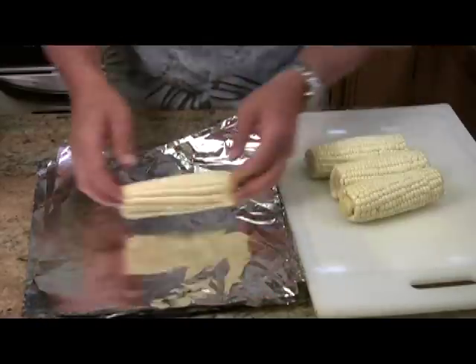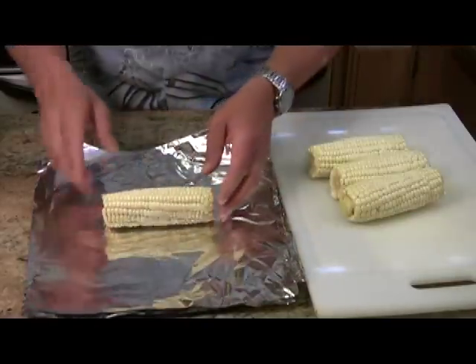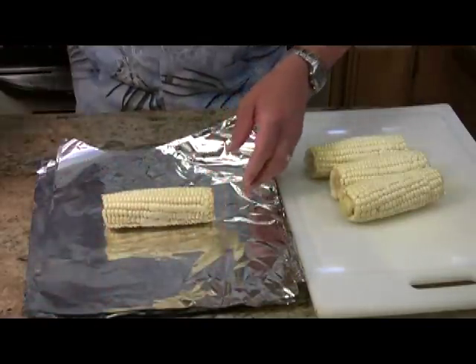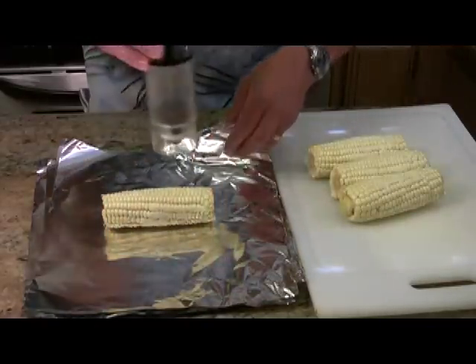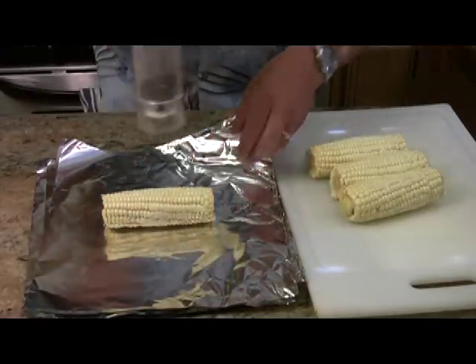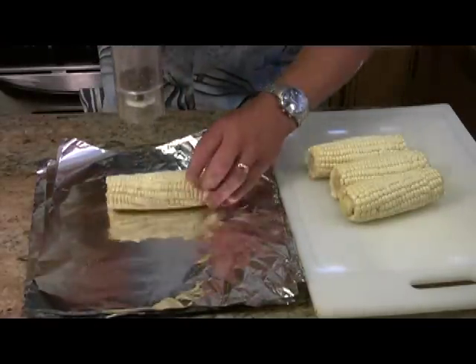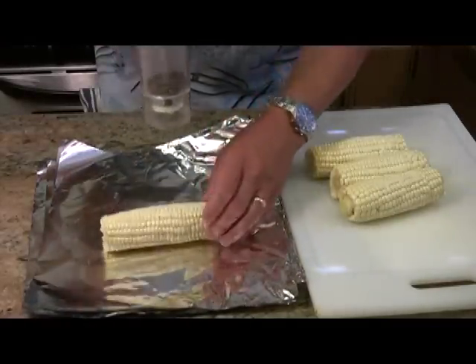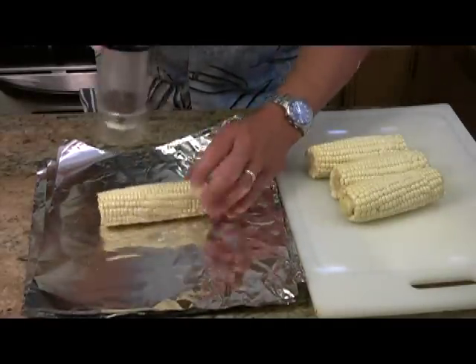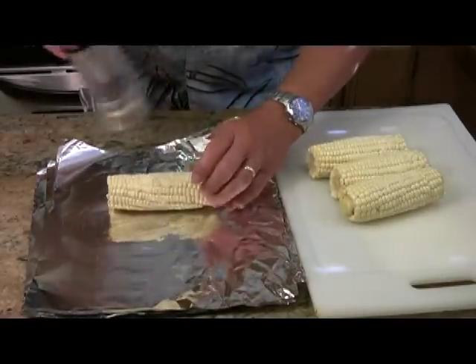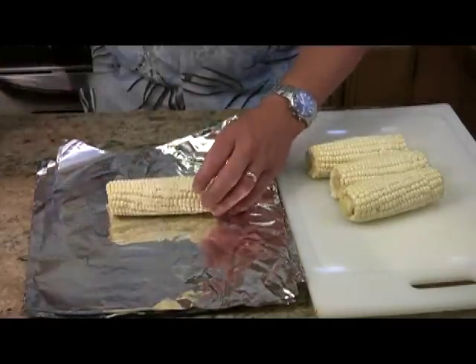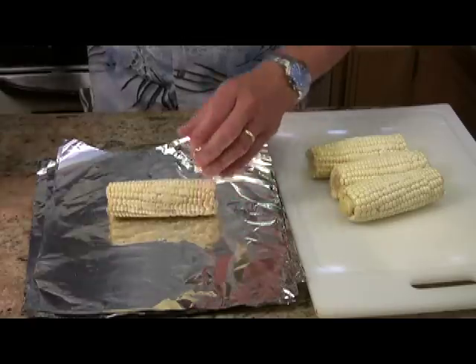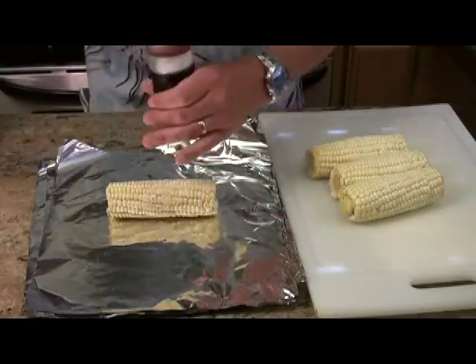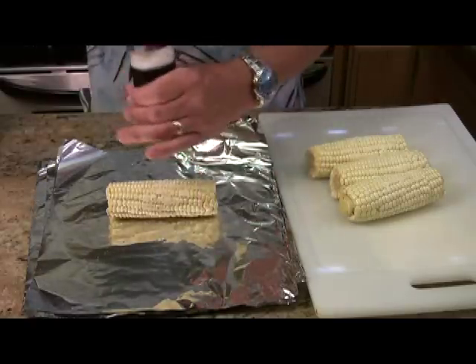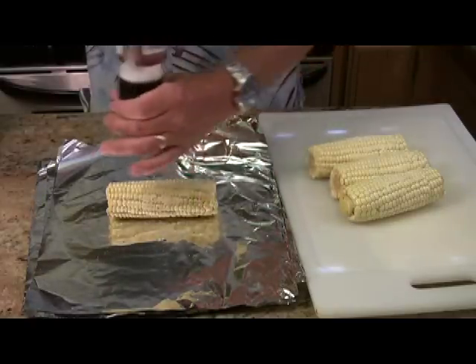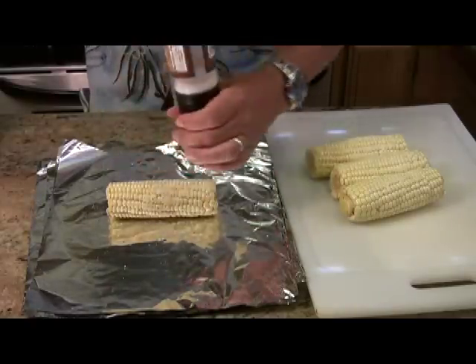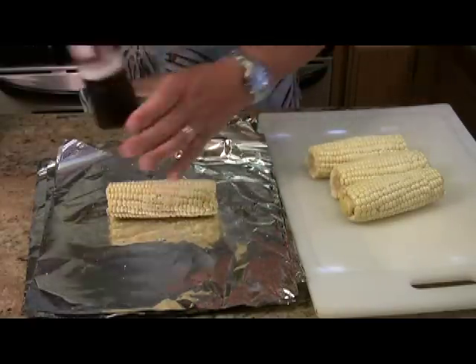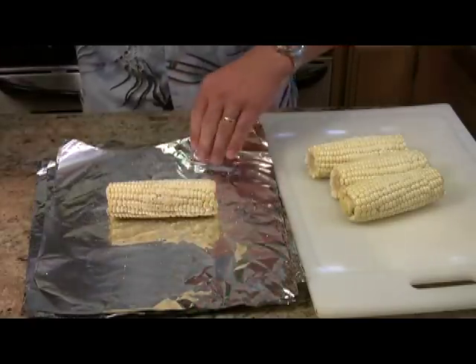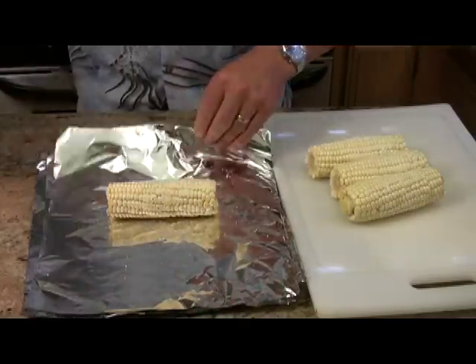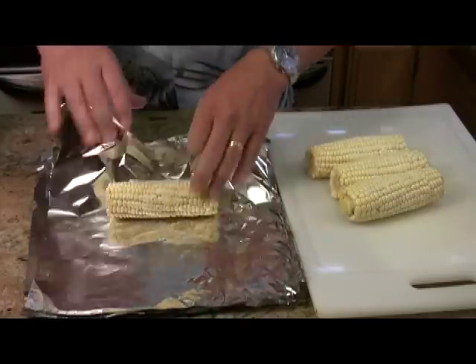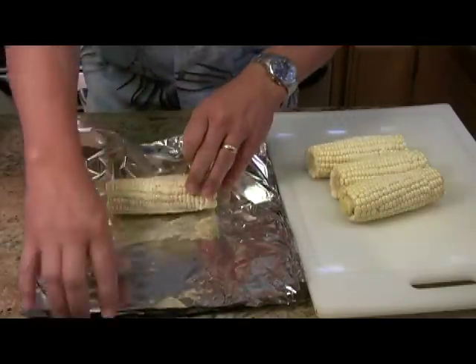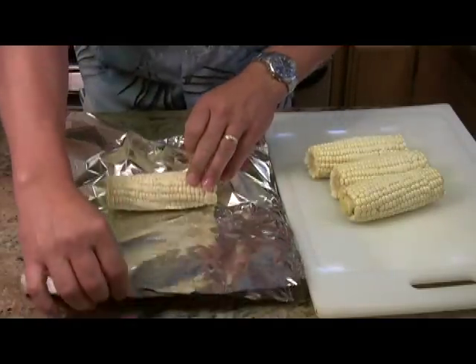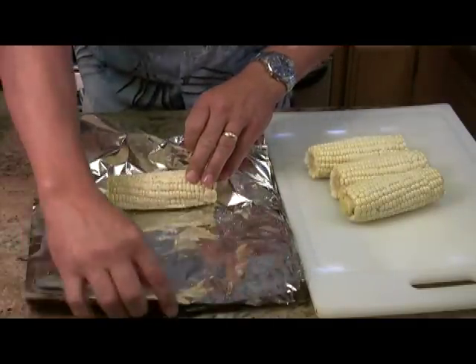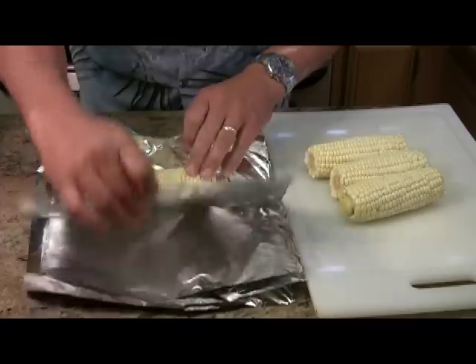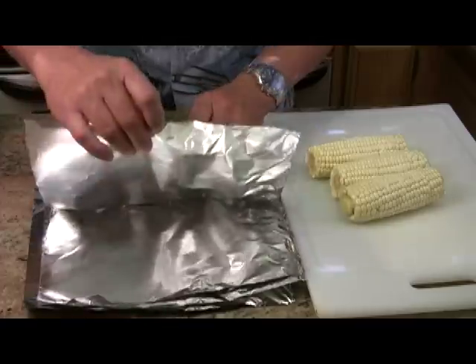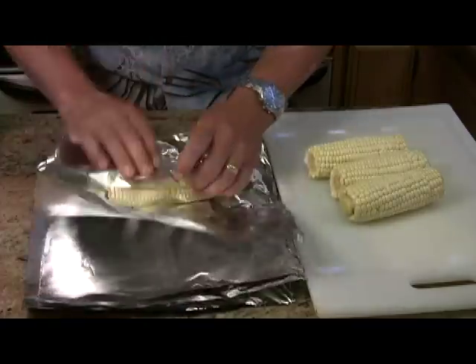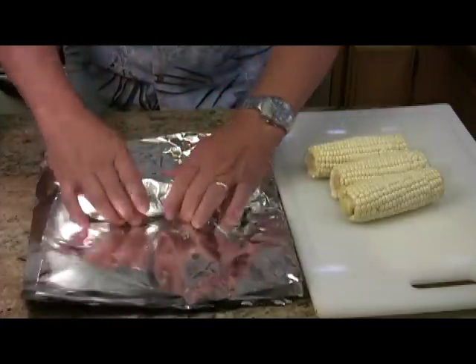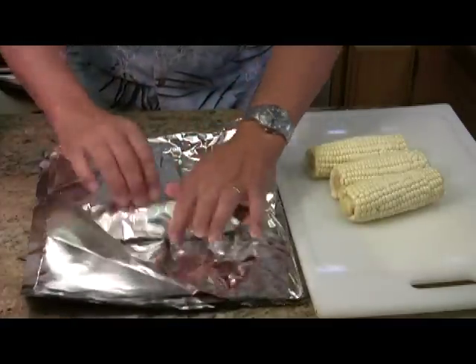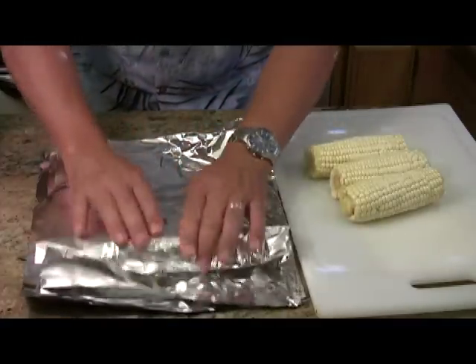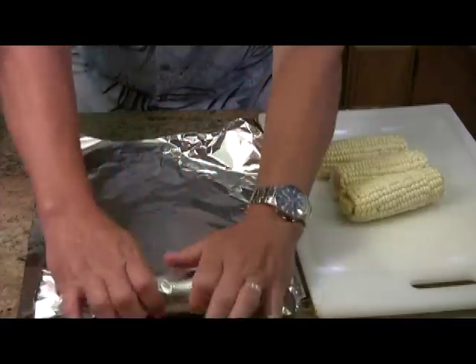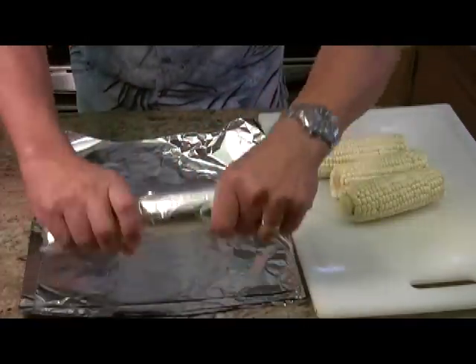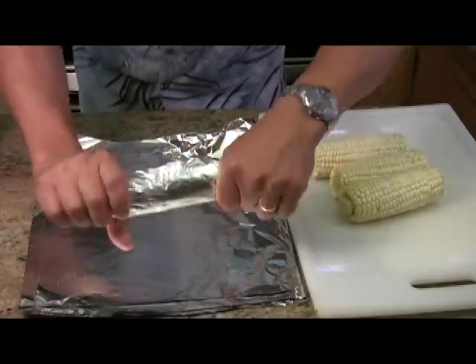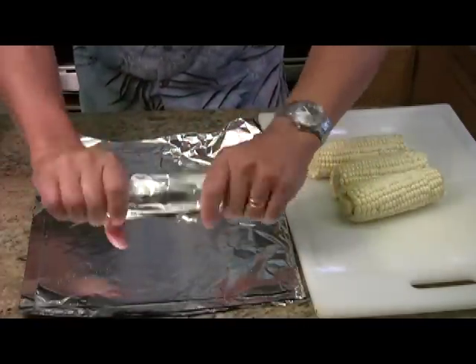Take each corn, season each one with a little bit of salt and pepper, and roll it up with a little twist on the ends.